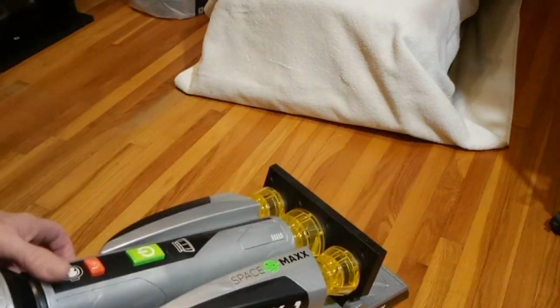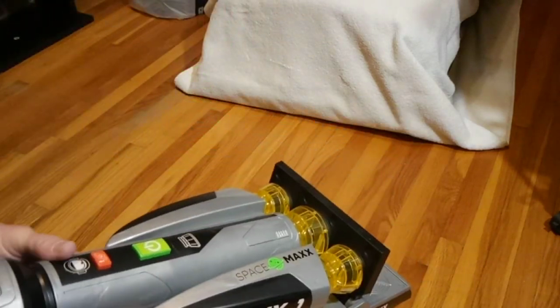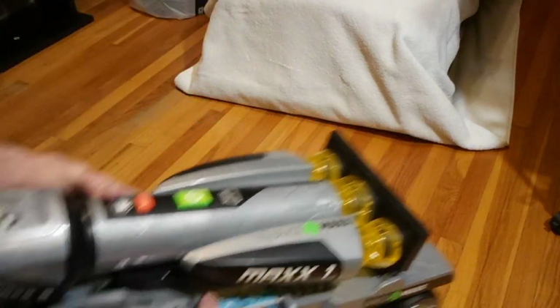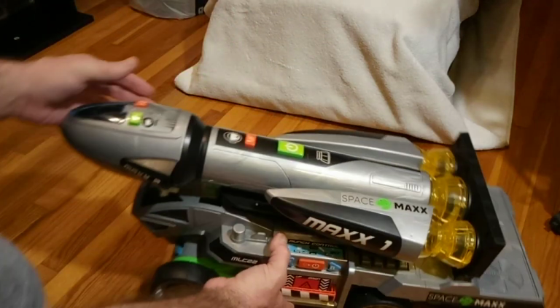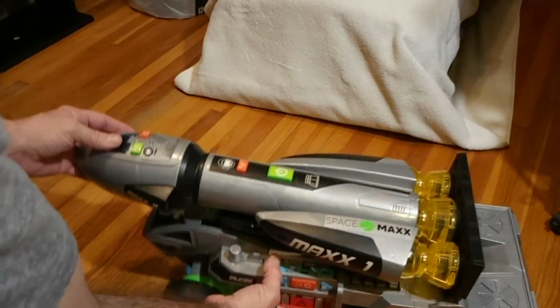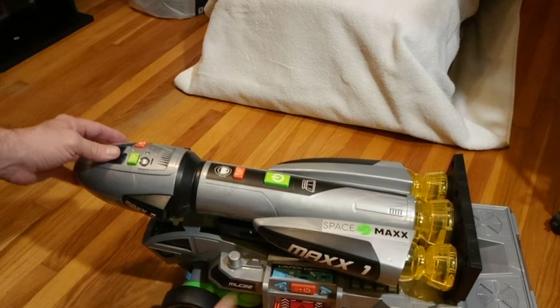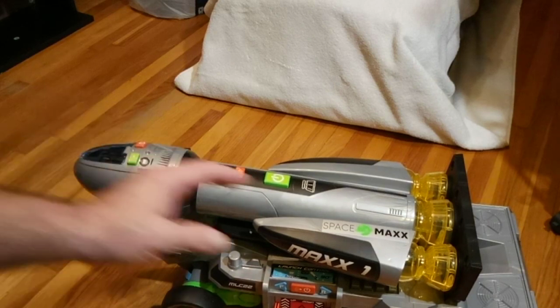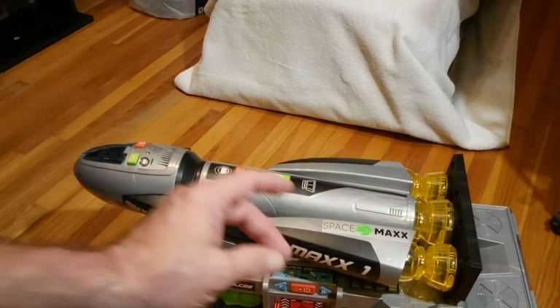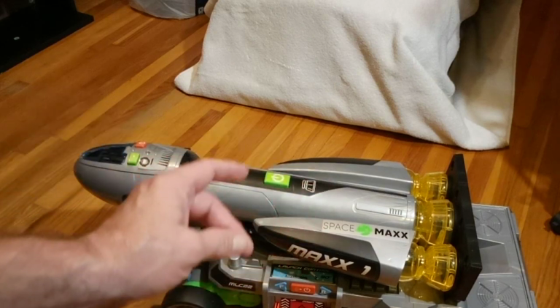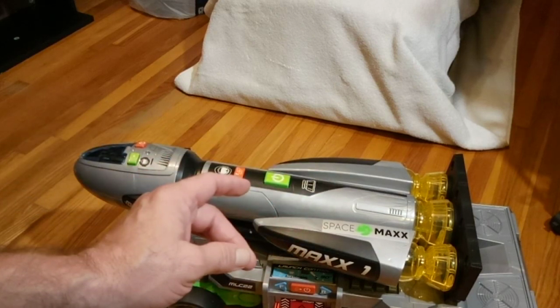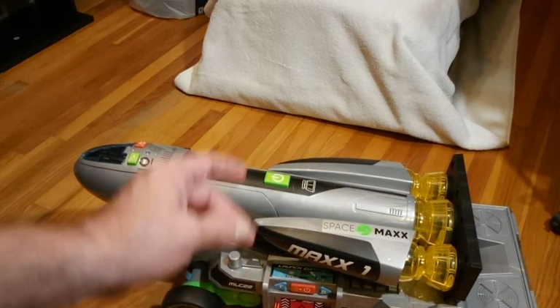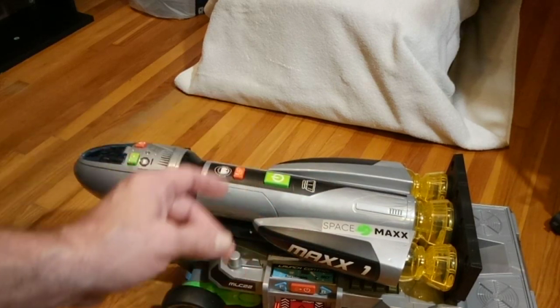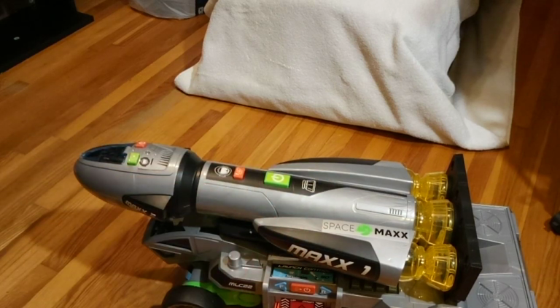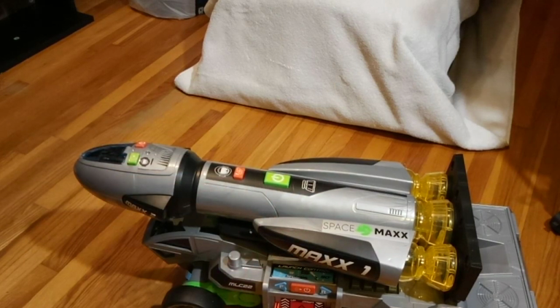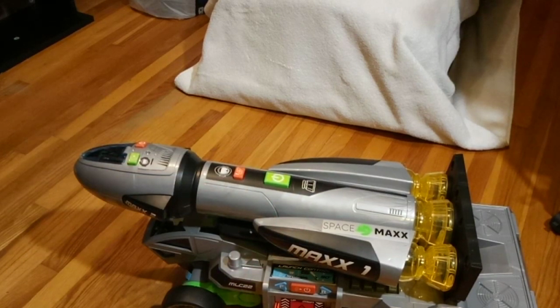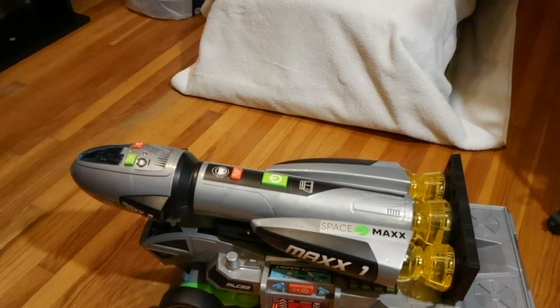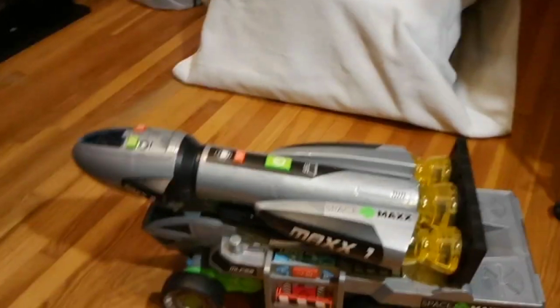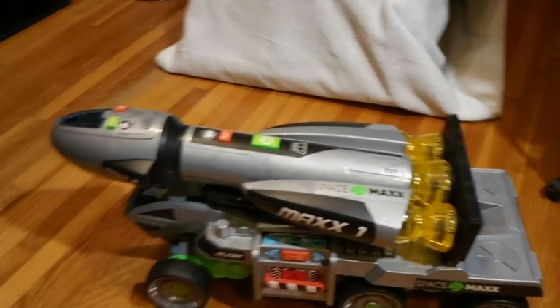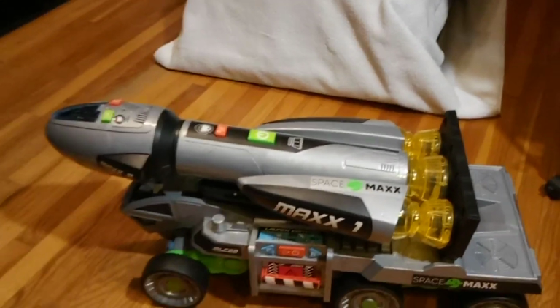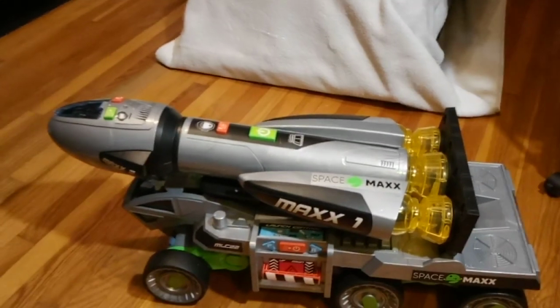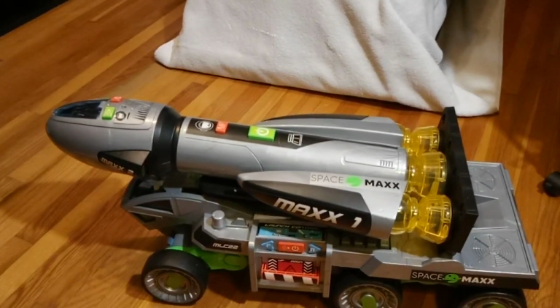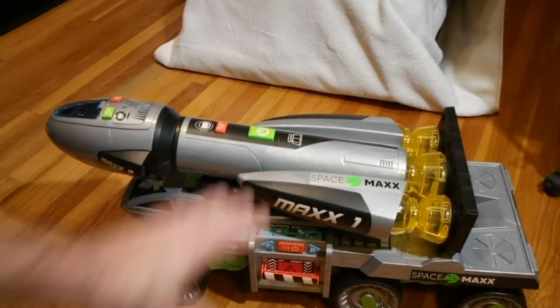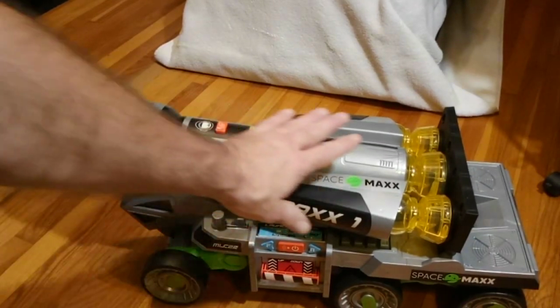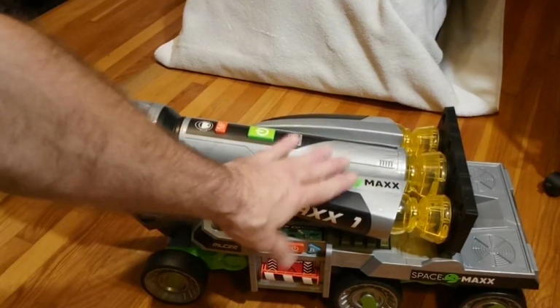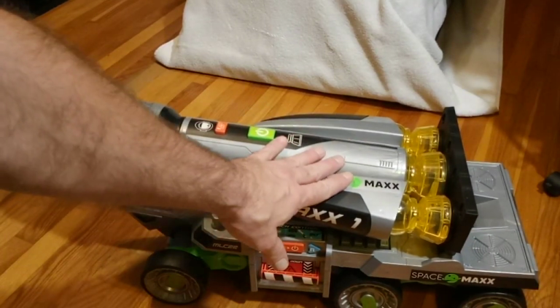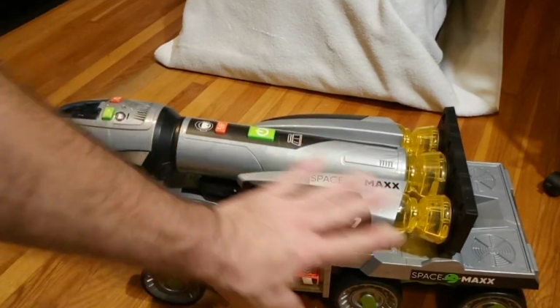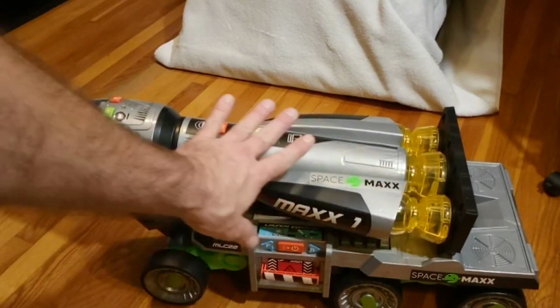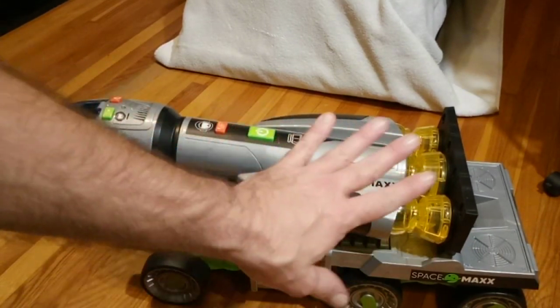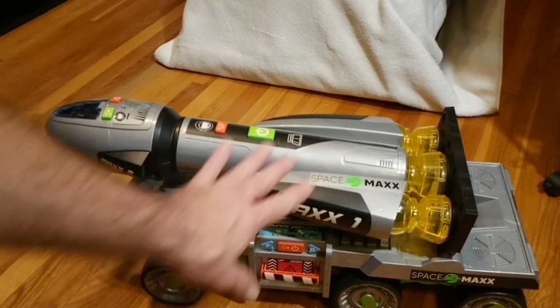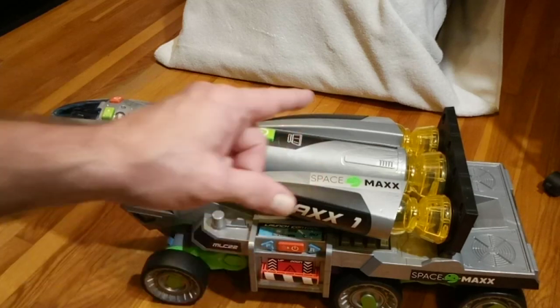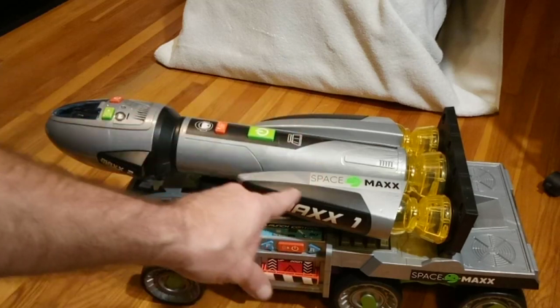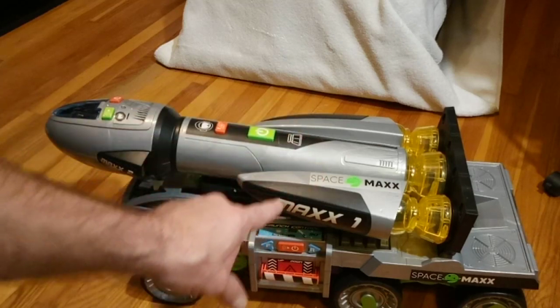I don't know if anyone is looking for any specifics on this — let me know what you would like me to explain, because I've got one of these in hand, it's not going anywhere, it's mine. Final Faction!